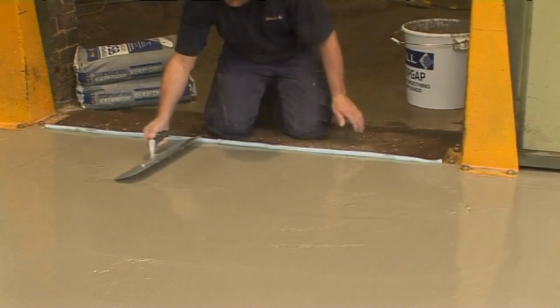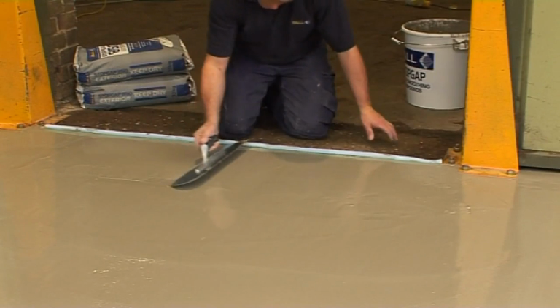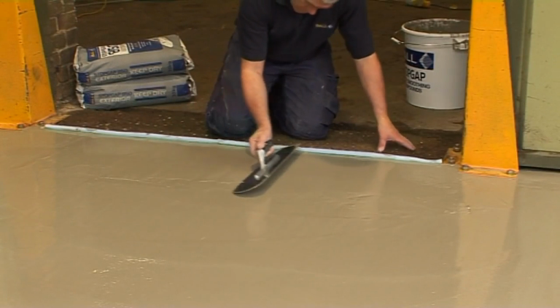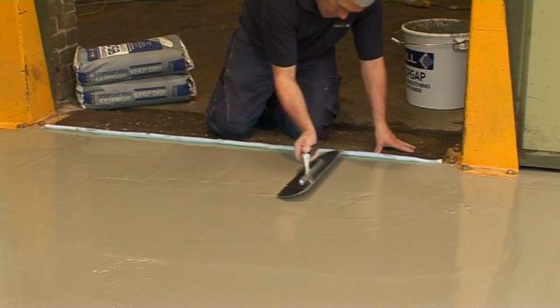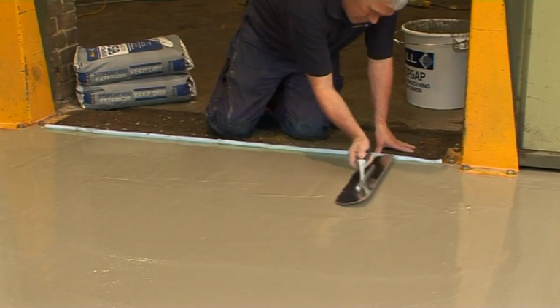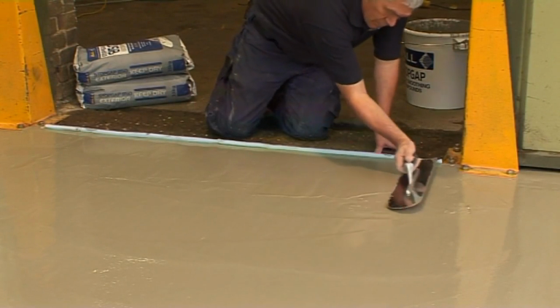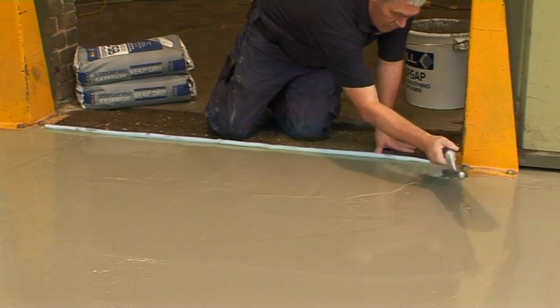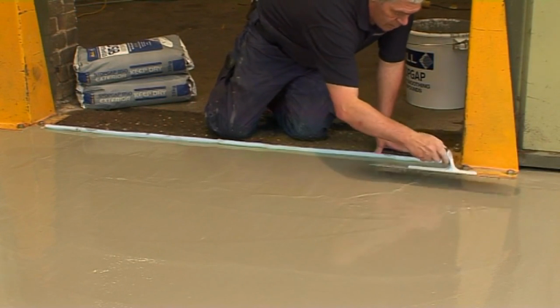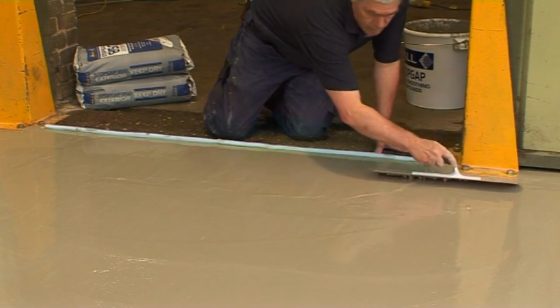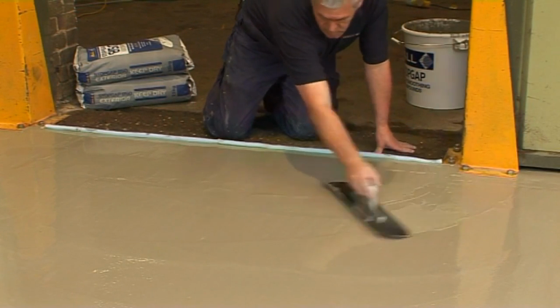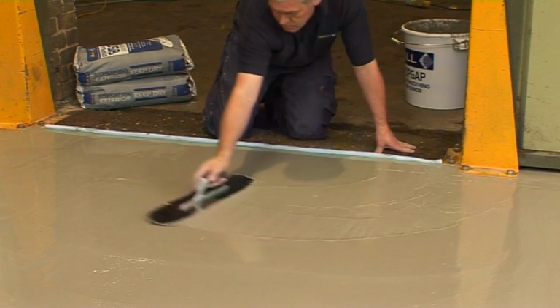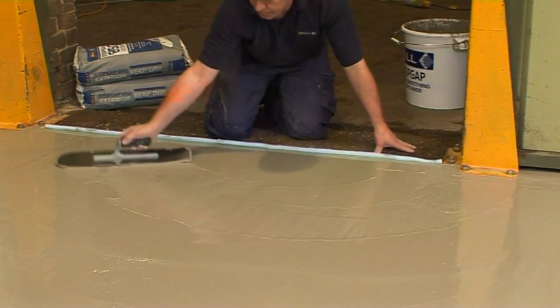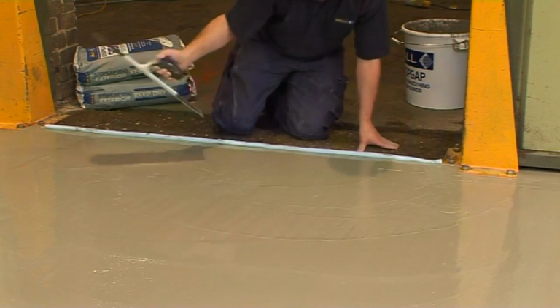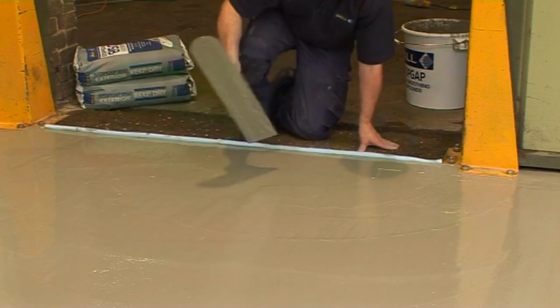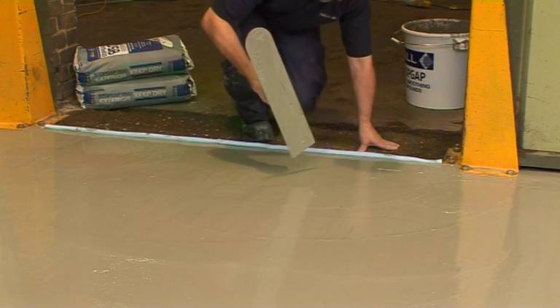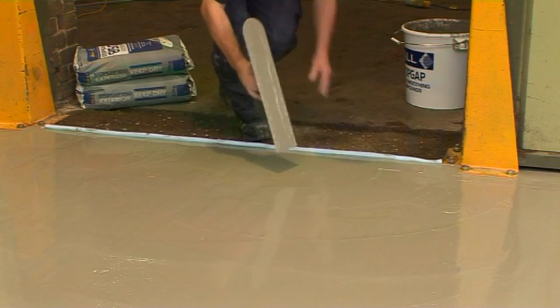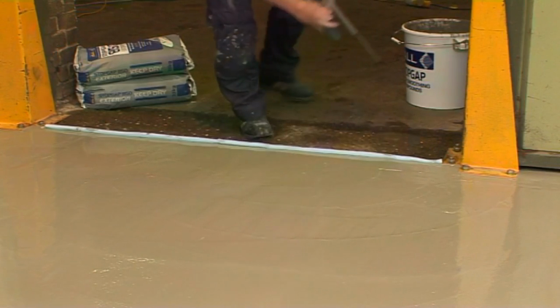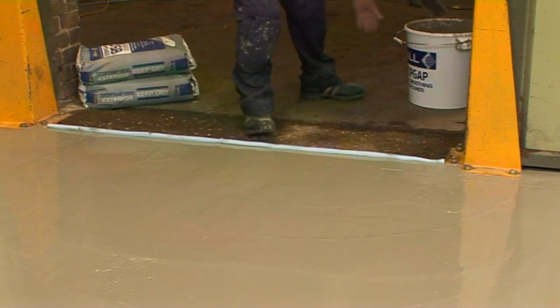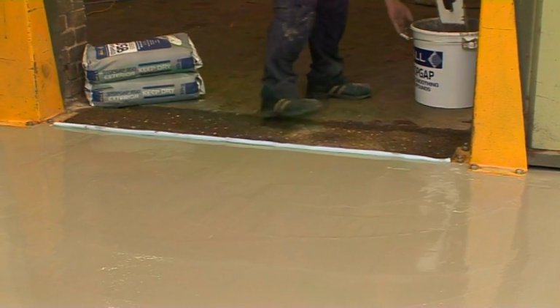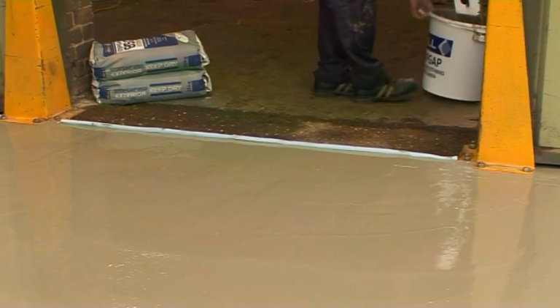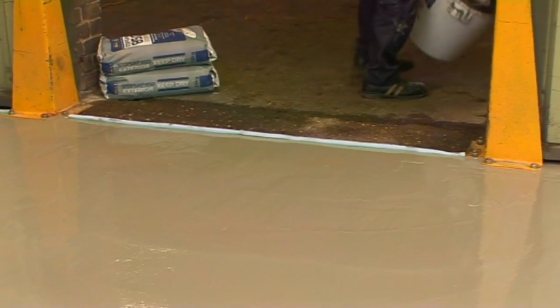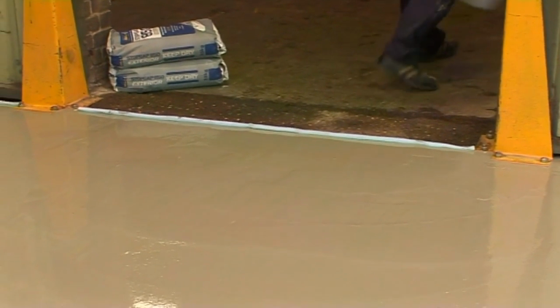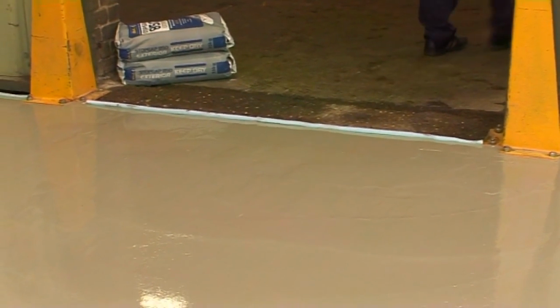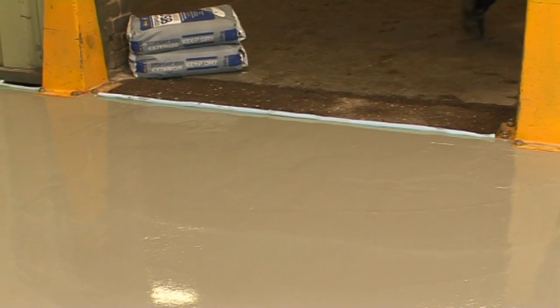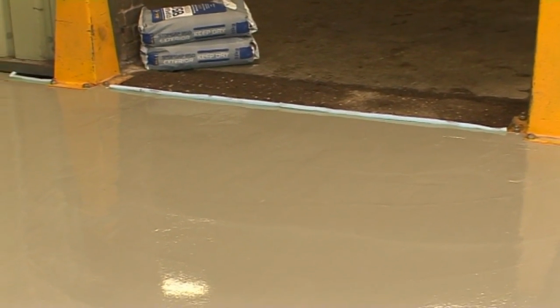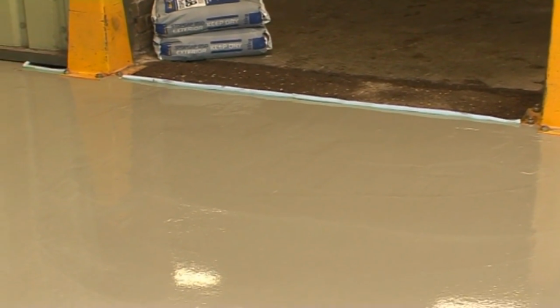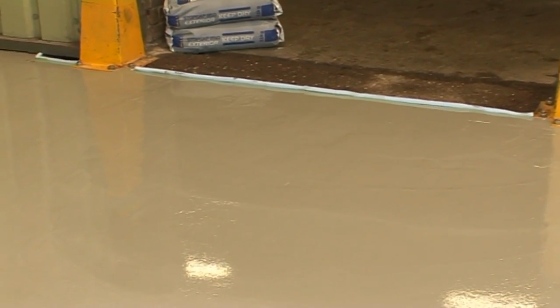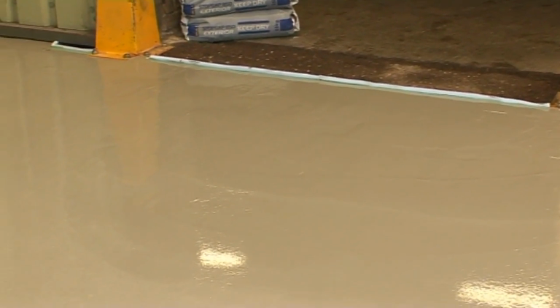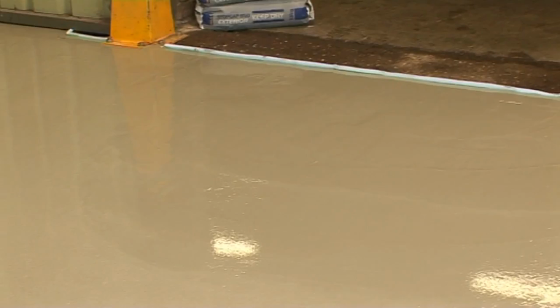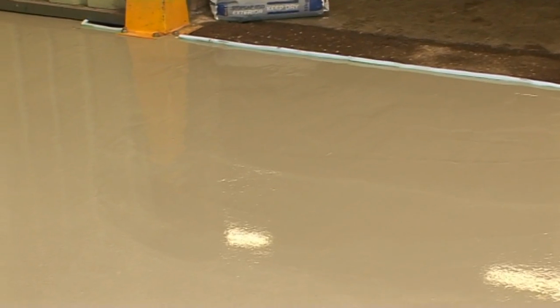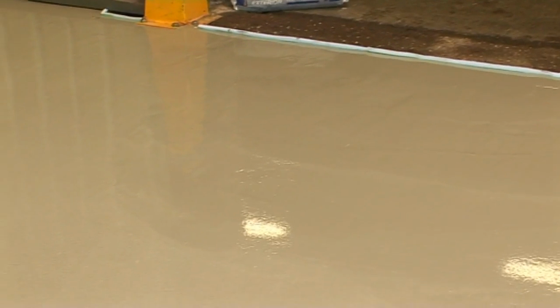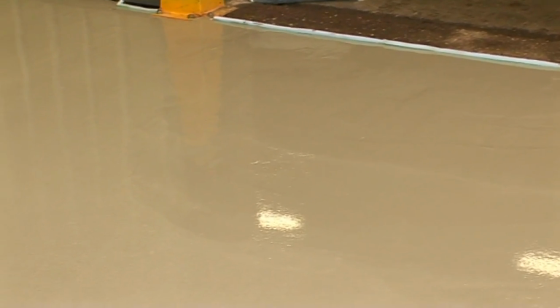Stopgap 850 can also be used for internal application over damp, uneven concrete and sand cement screeds, prior to application of Stopgap Waterproof Surface Membranes and Stopgap Isolator Membrane.